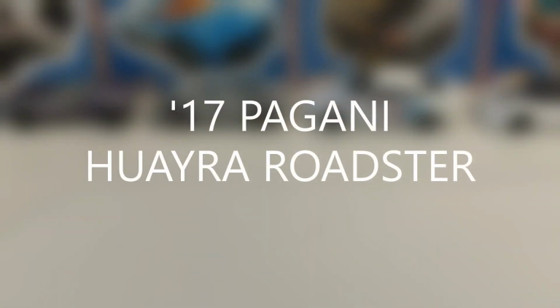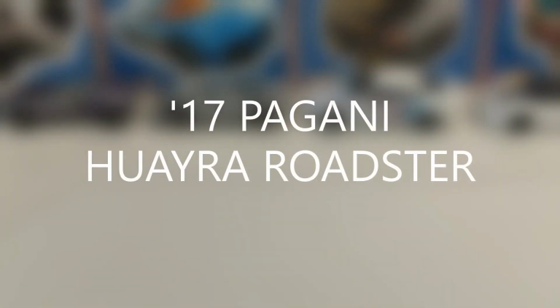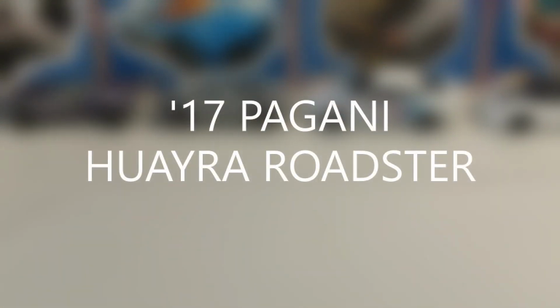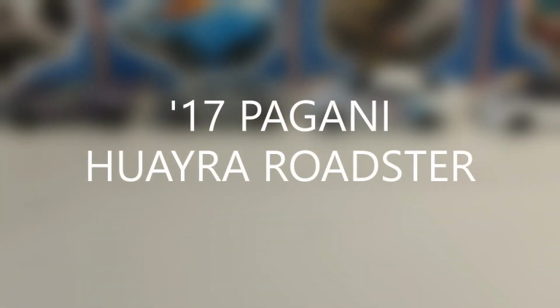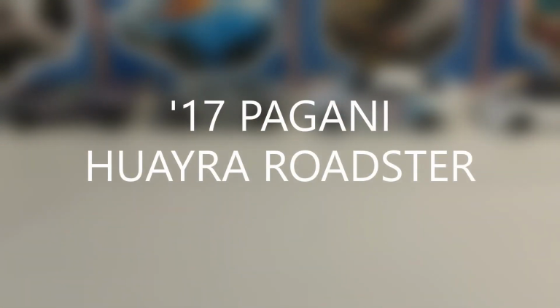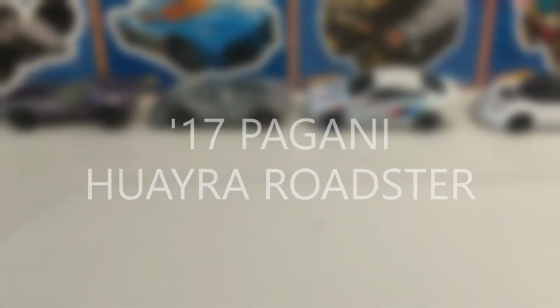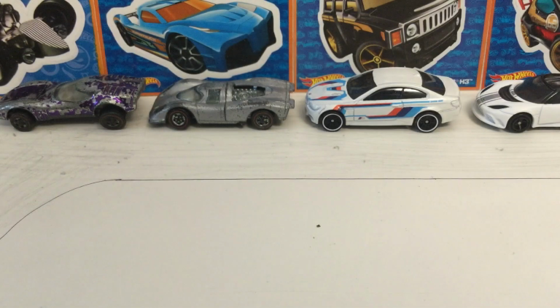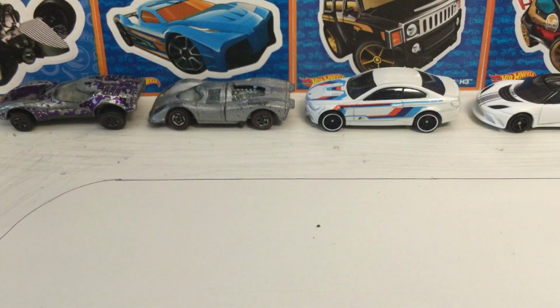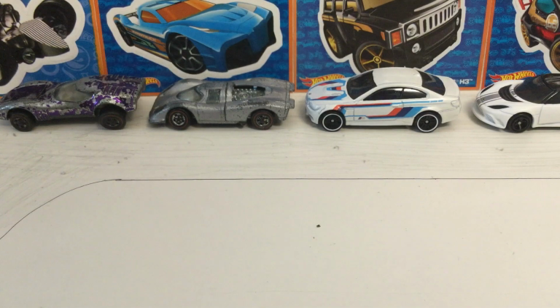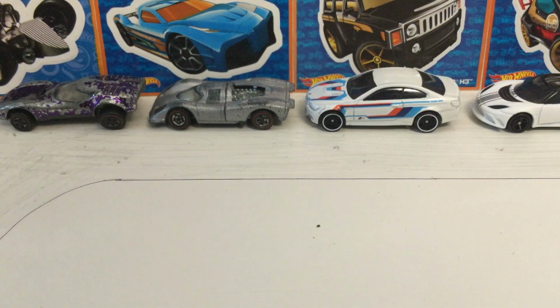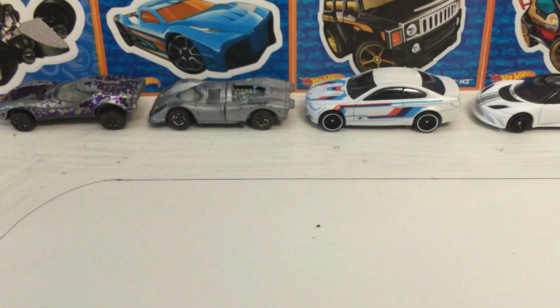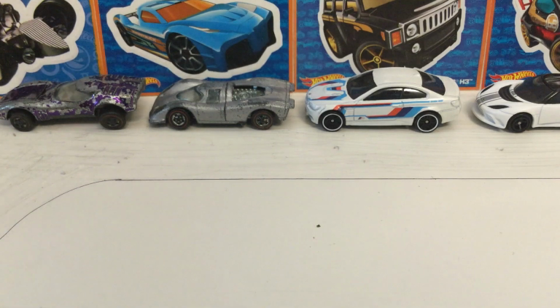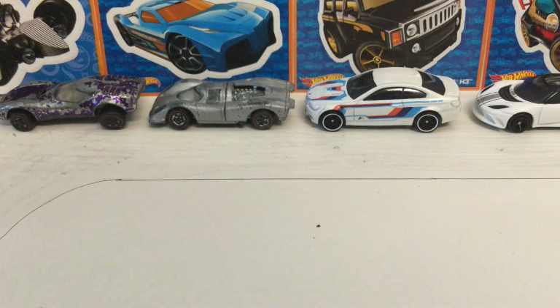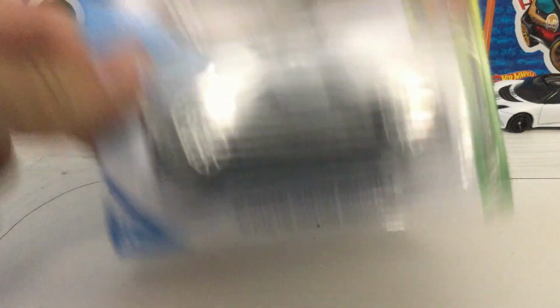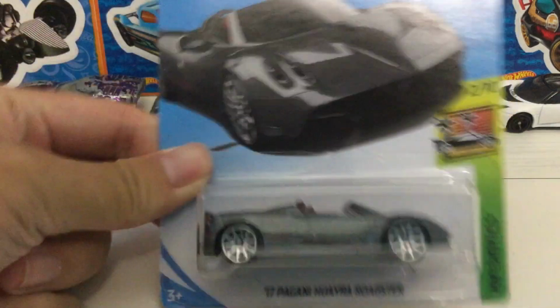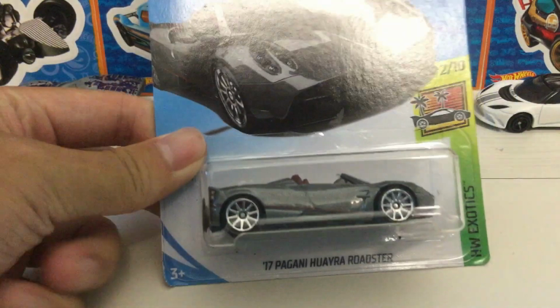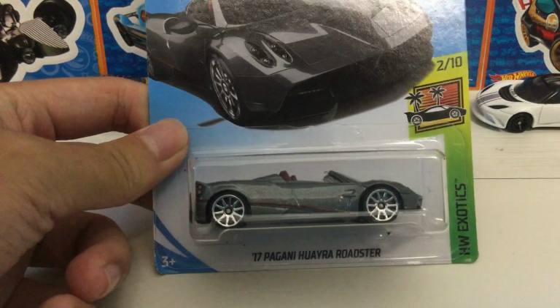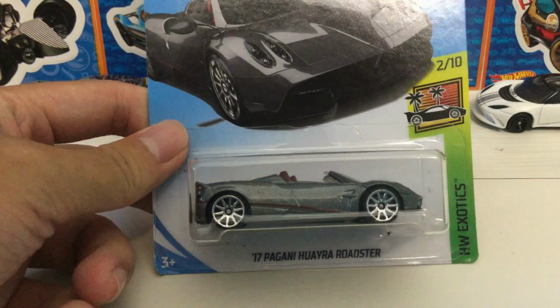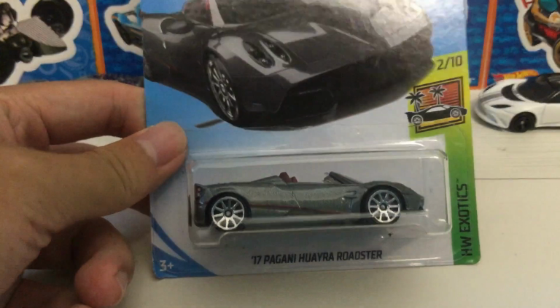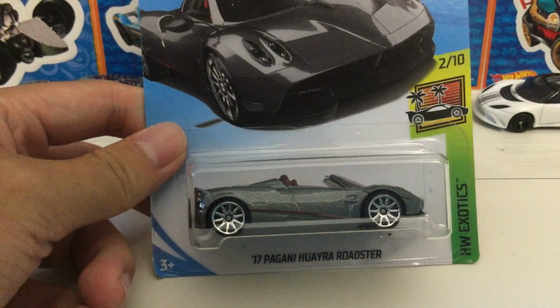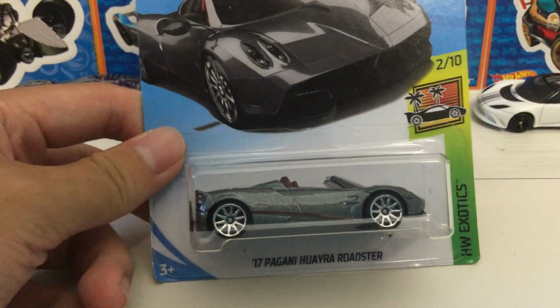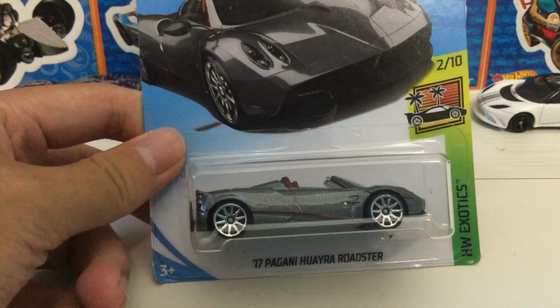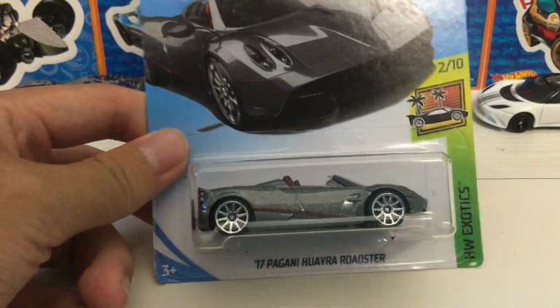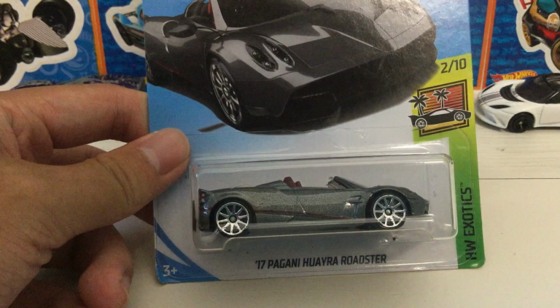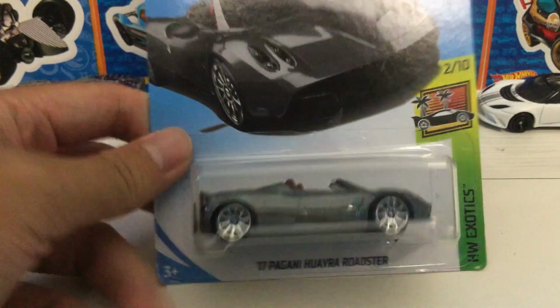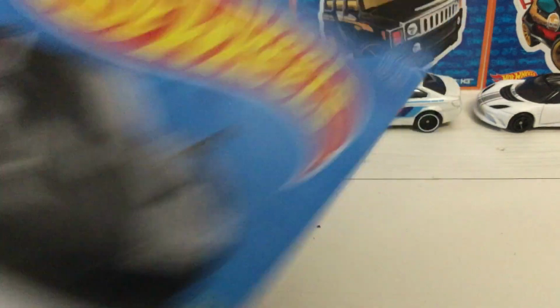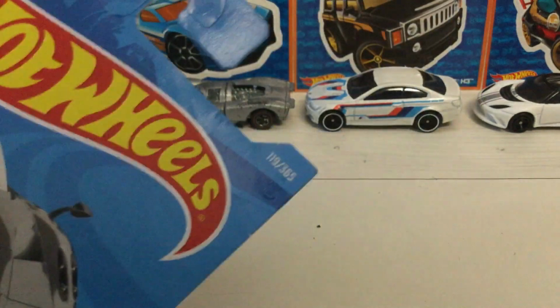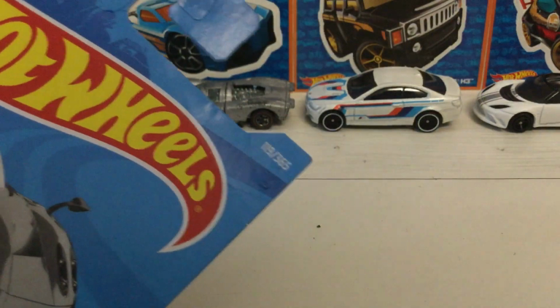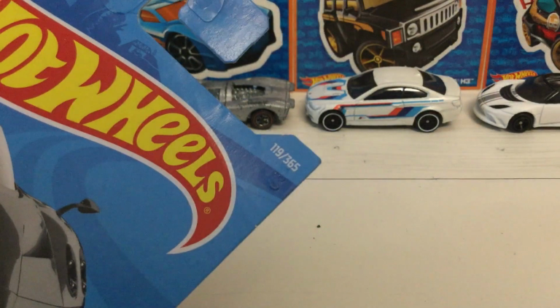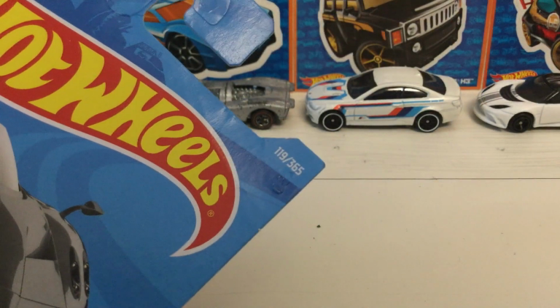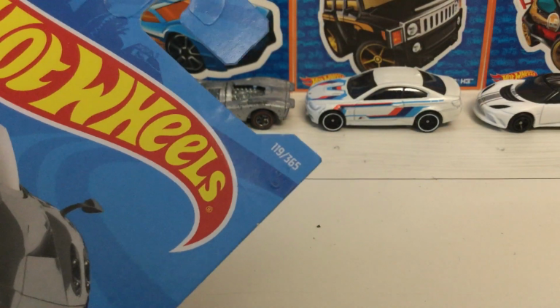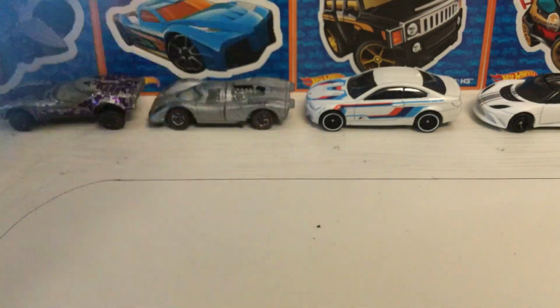Hello guys, Purrfish here and today I'm going to be reviewing this Hot Wheels car. This is the 2017 Pagani Huayra Roadster, number 2 out of 10 in the Hot Wheels Exotic Series, collecting number 119 out of 365.